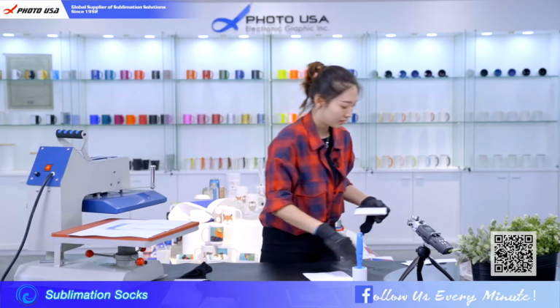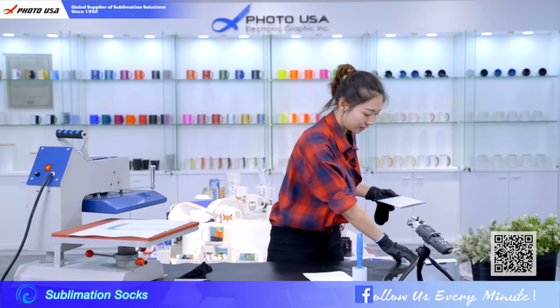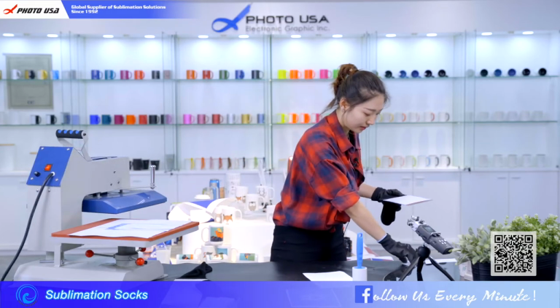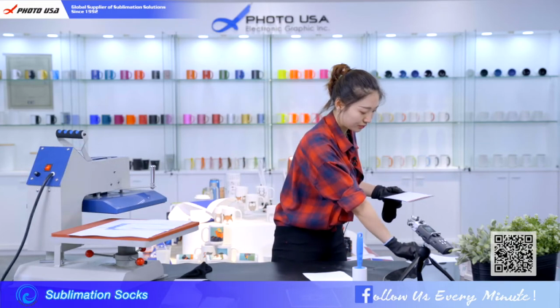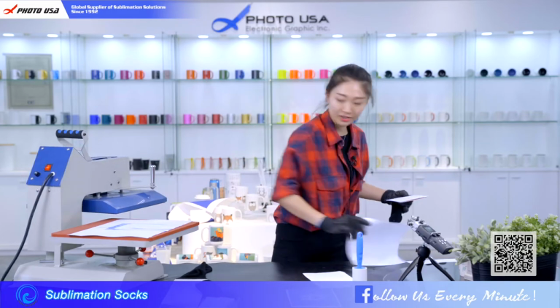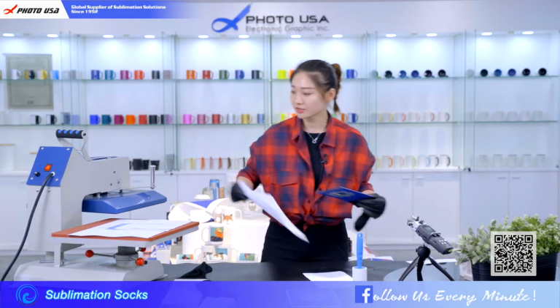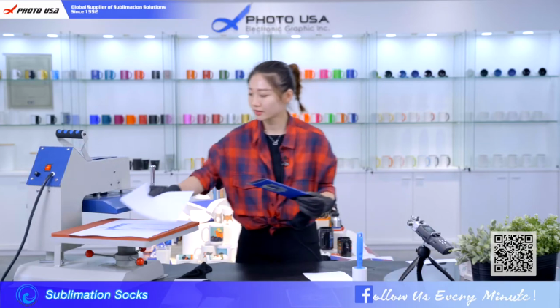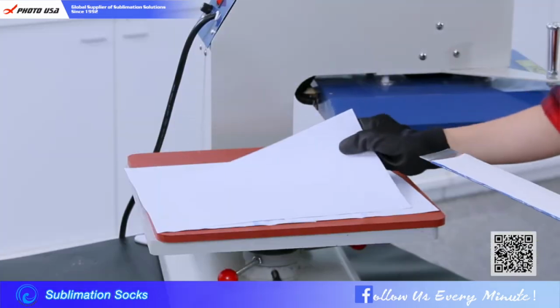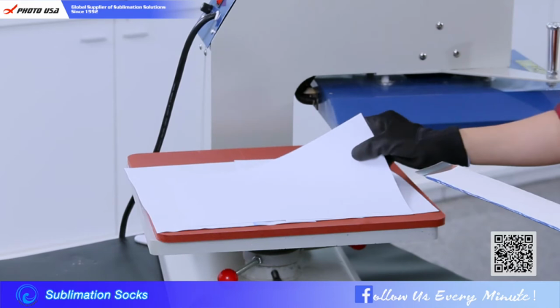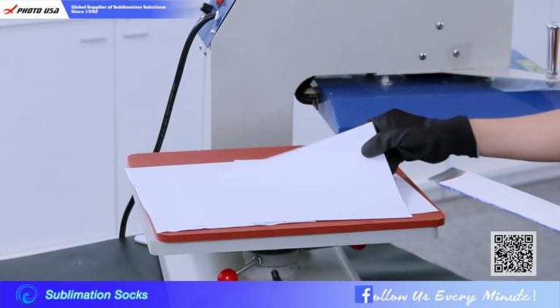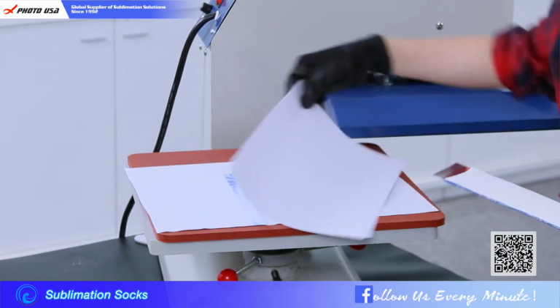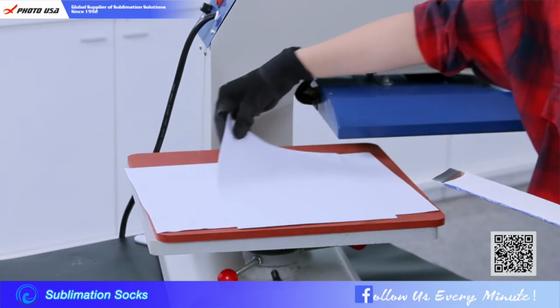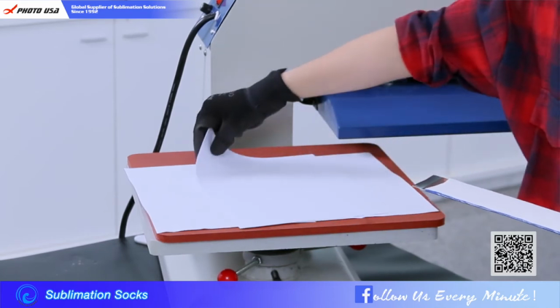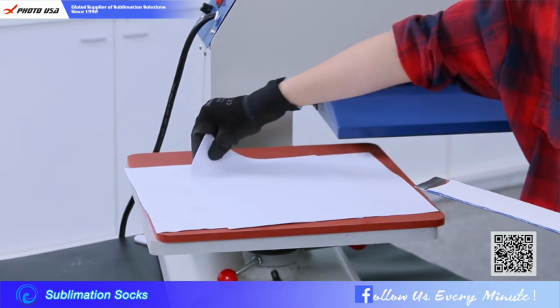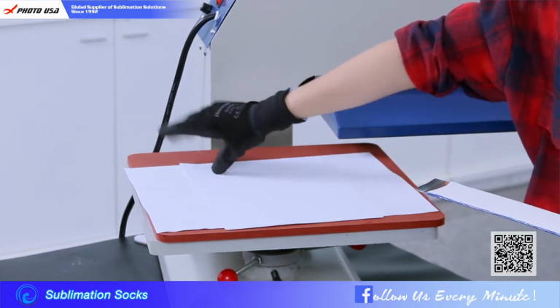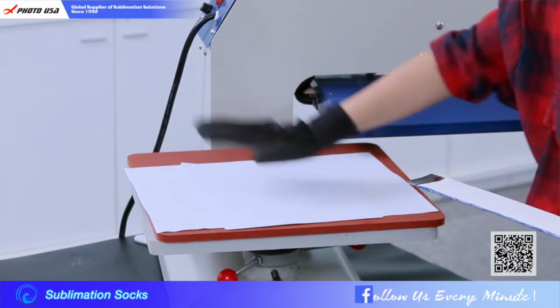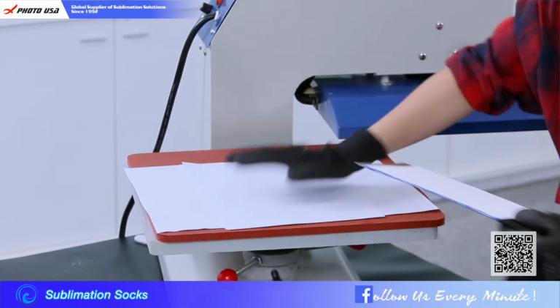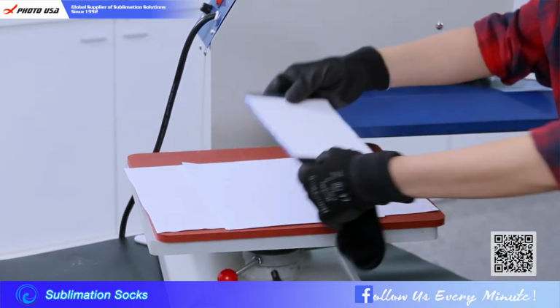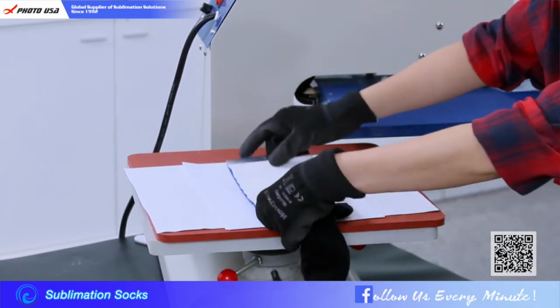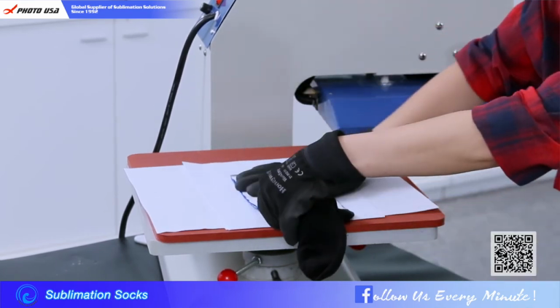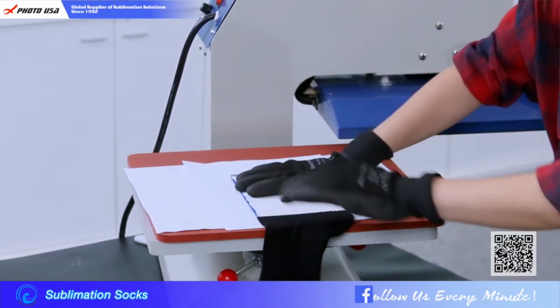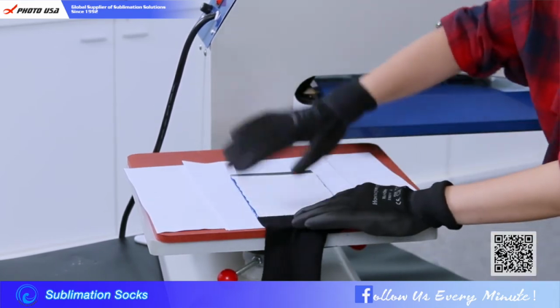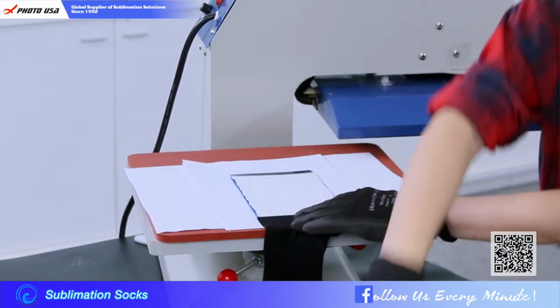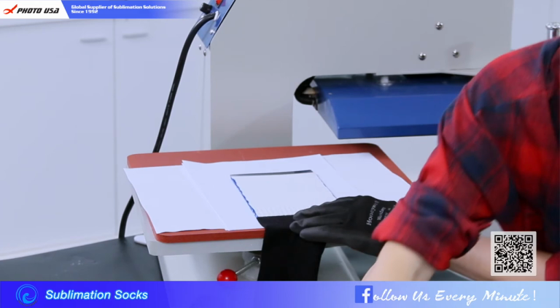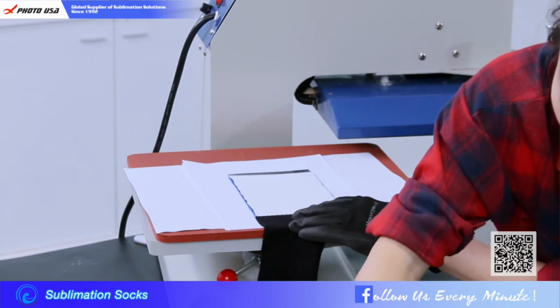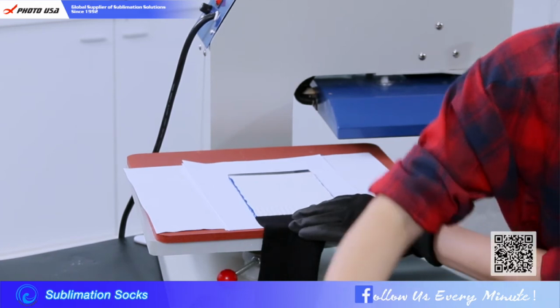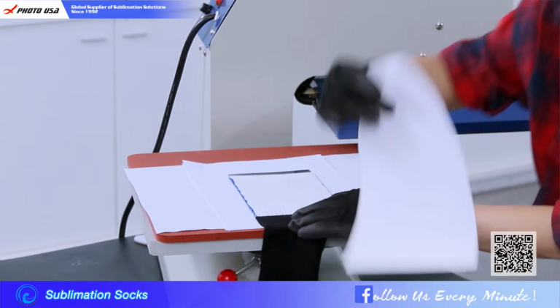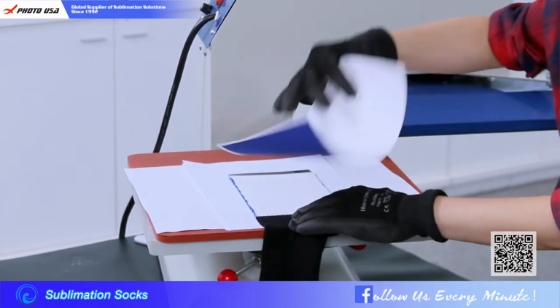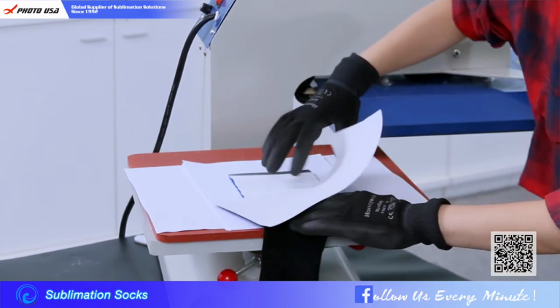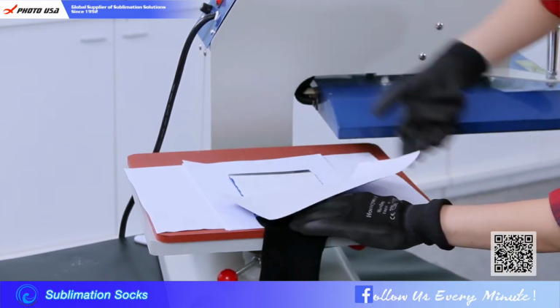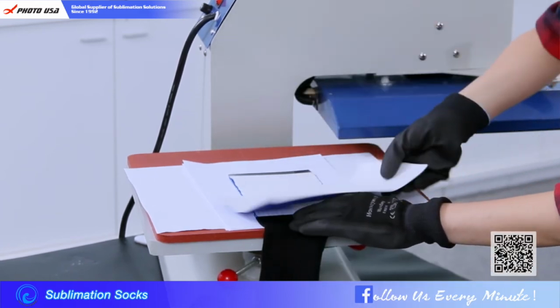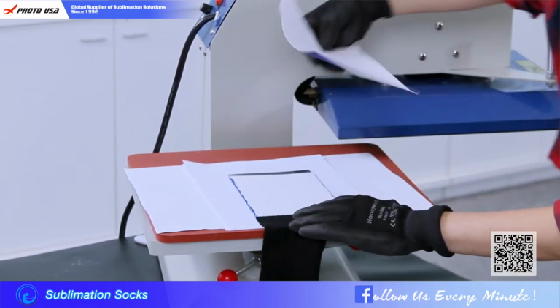Here we need to change the paper. Put it here and cover it.